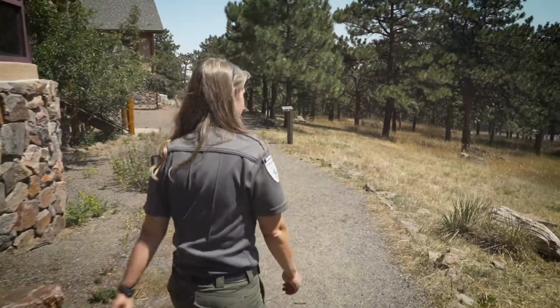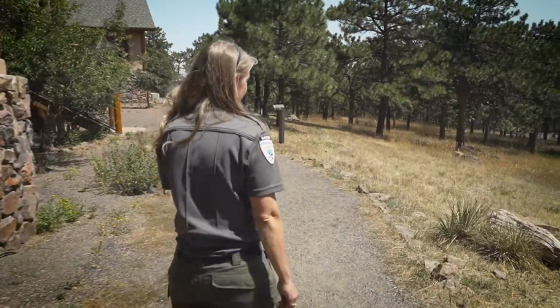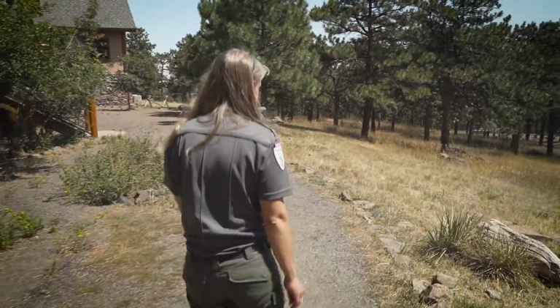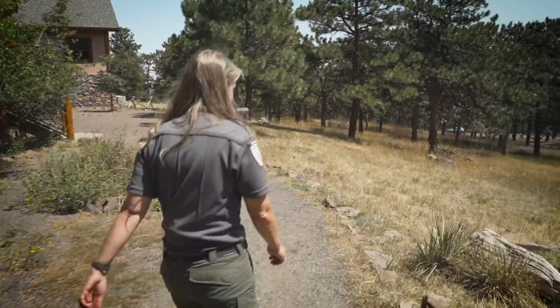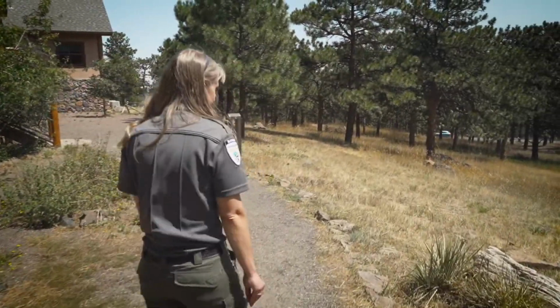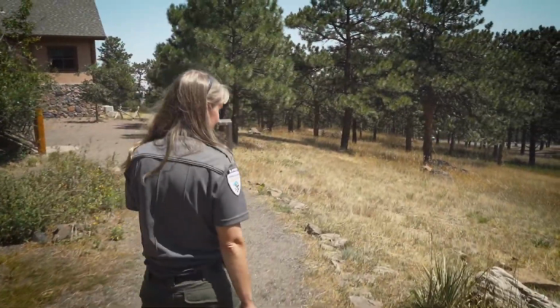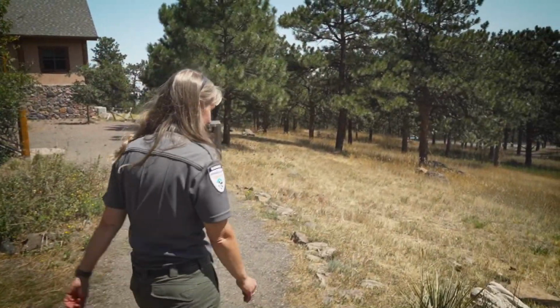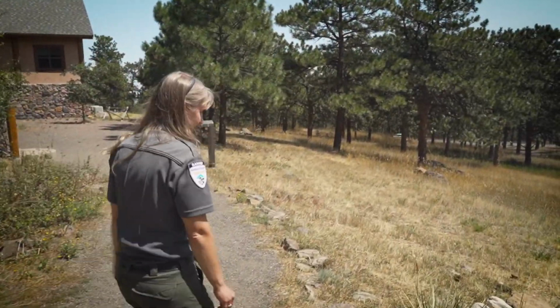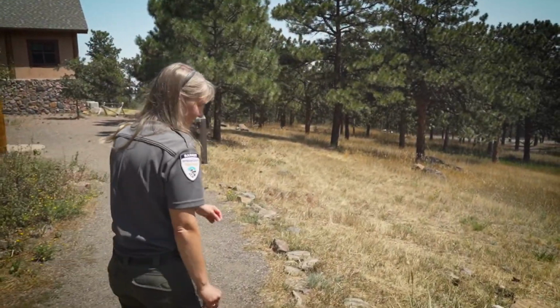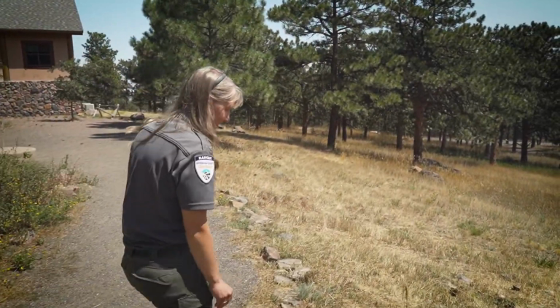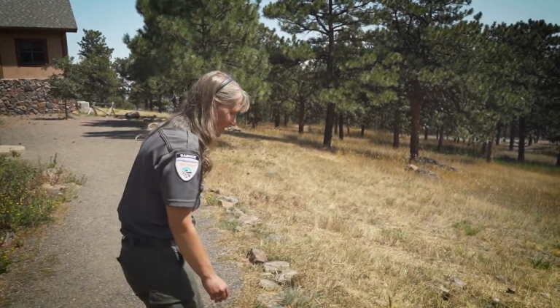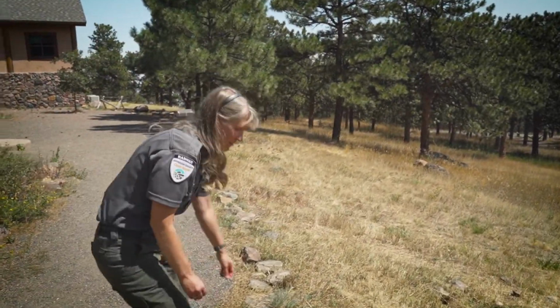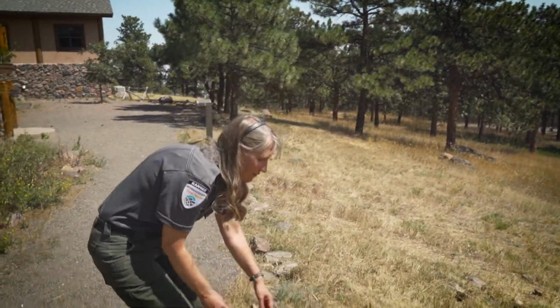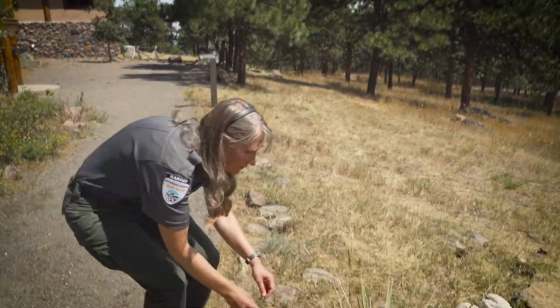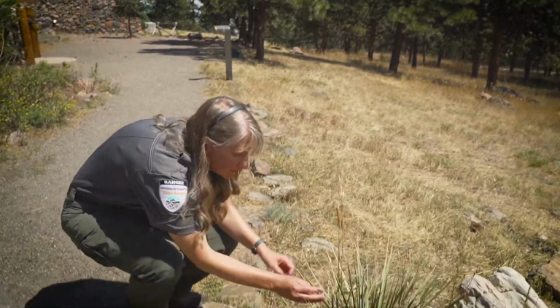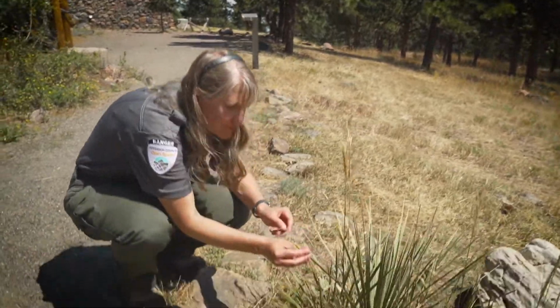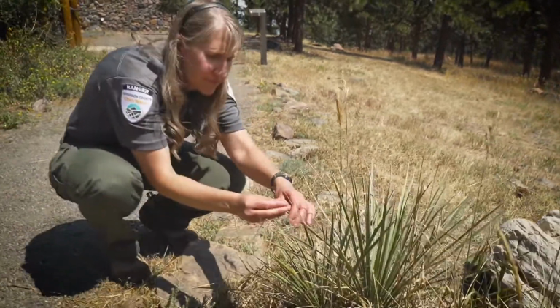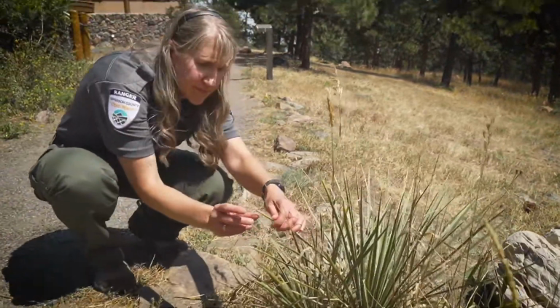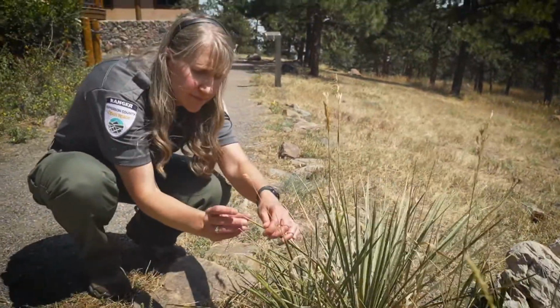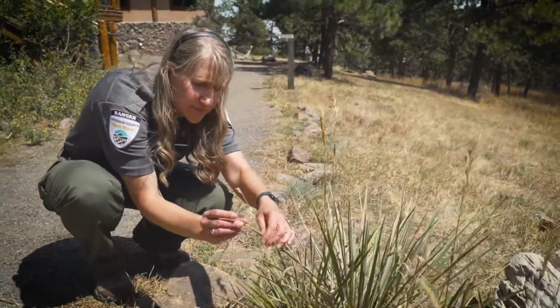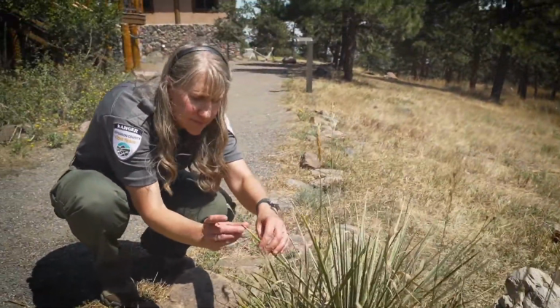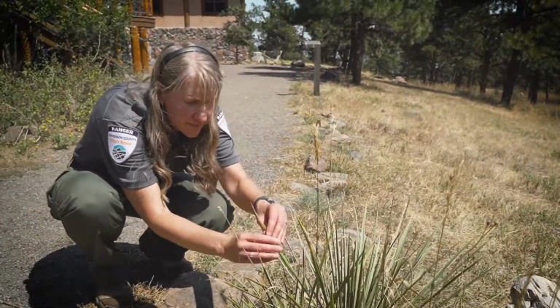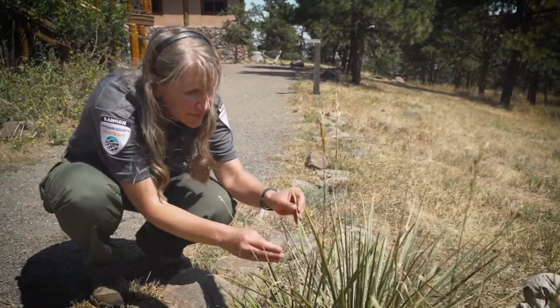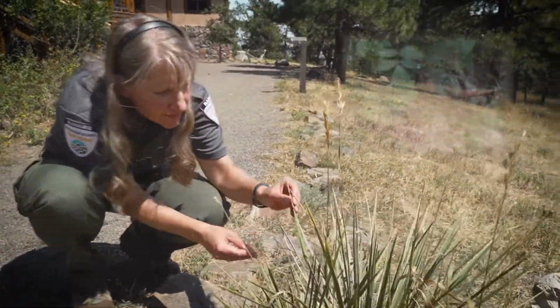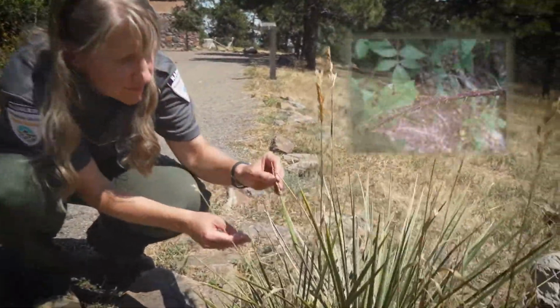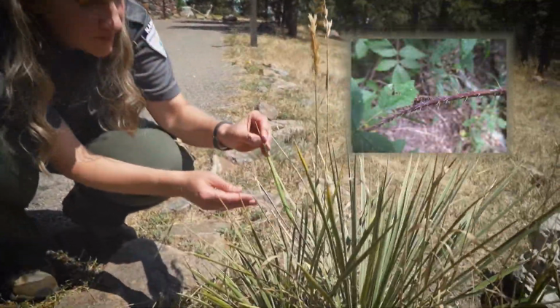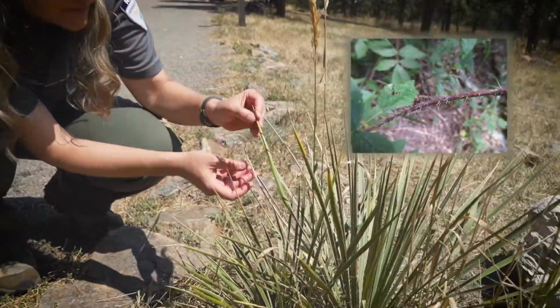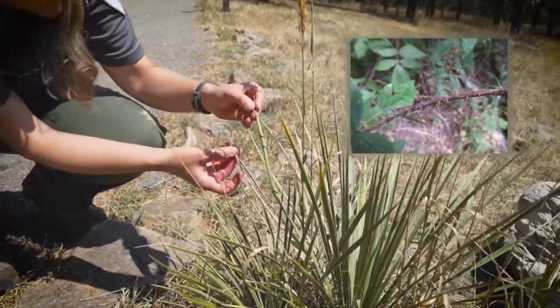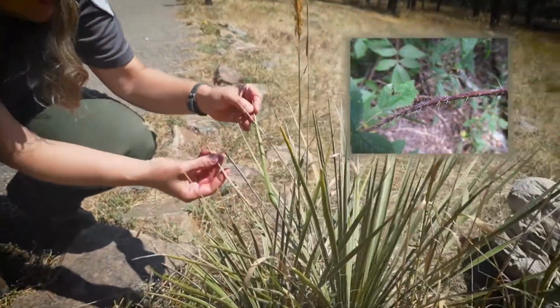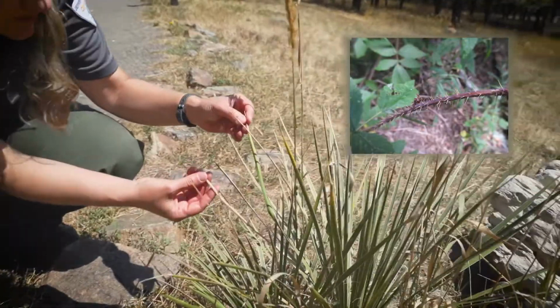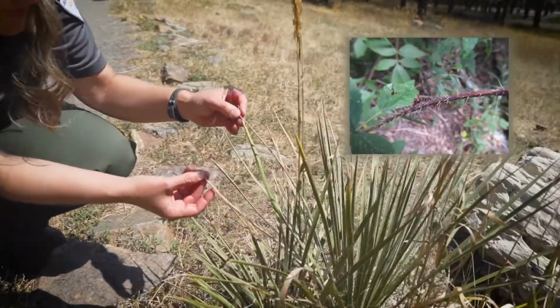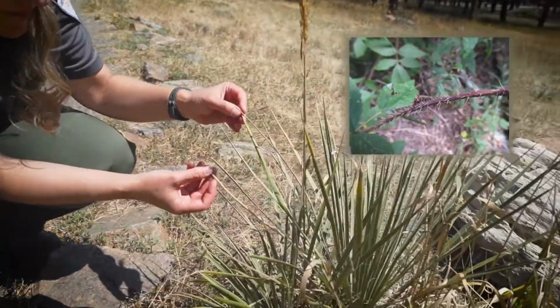Spines or thorns are sharp points that prevent plants from getting eaten by hungry animals. Some plants, like the yucca, have a needle-like spine on the tip of their leaves. Other plants, like a raspberry, have thorns along the stem.